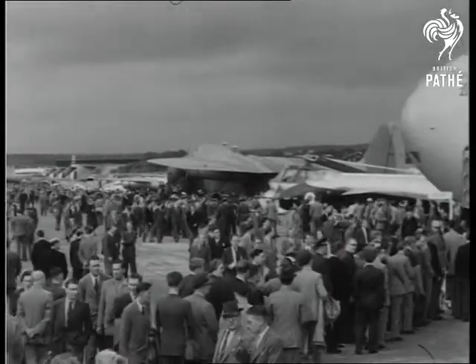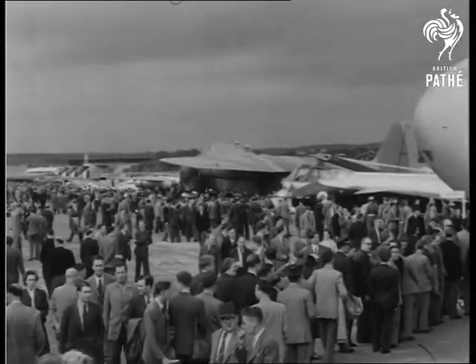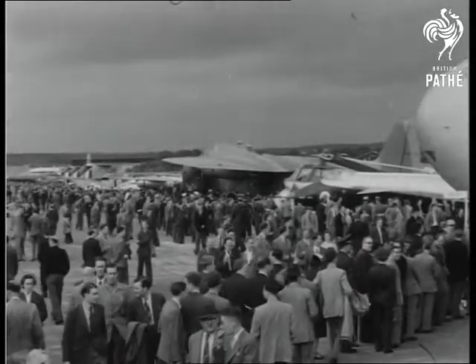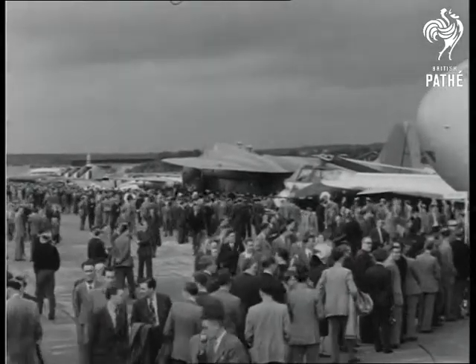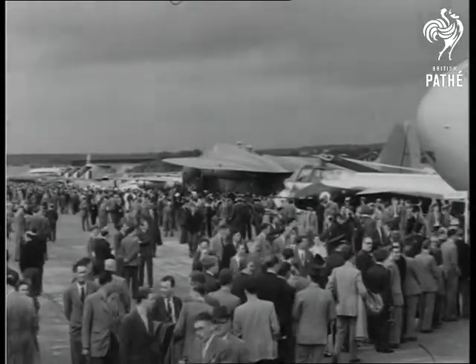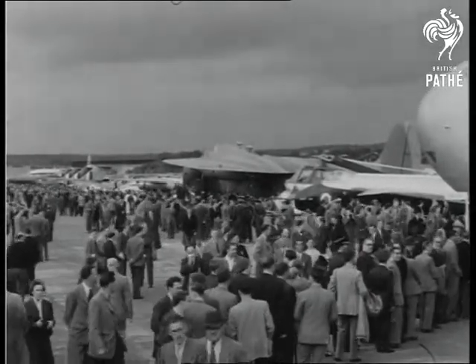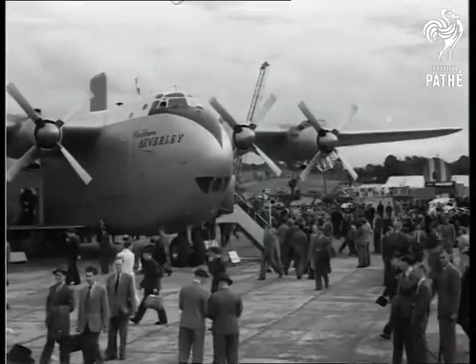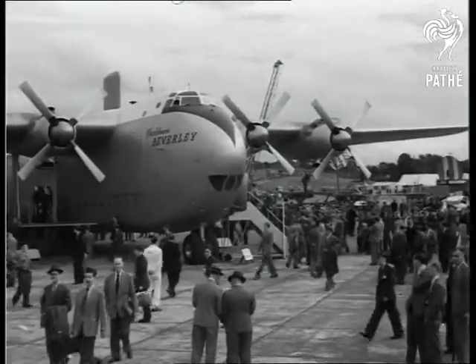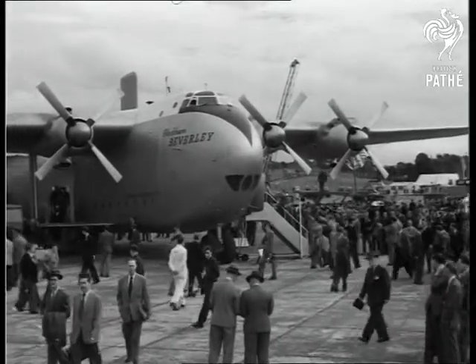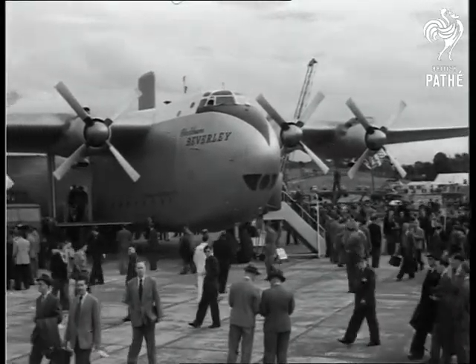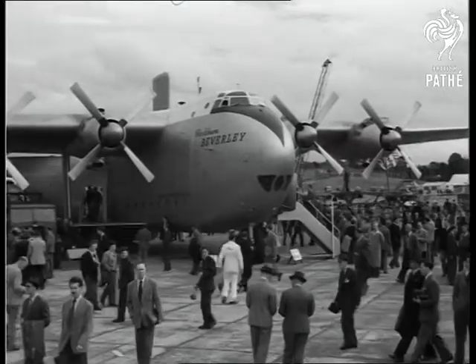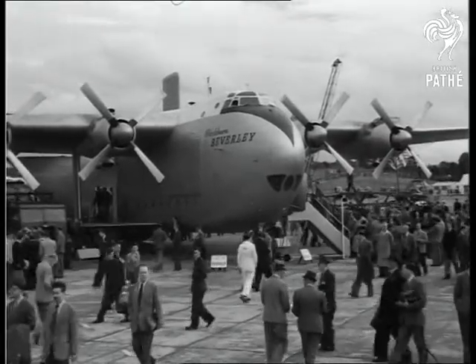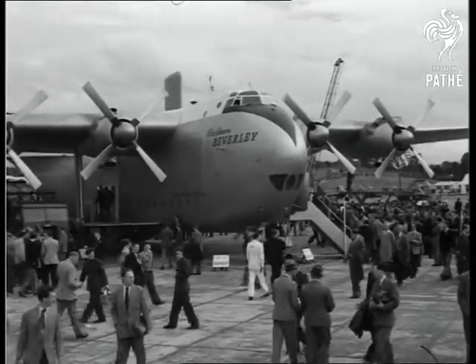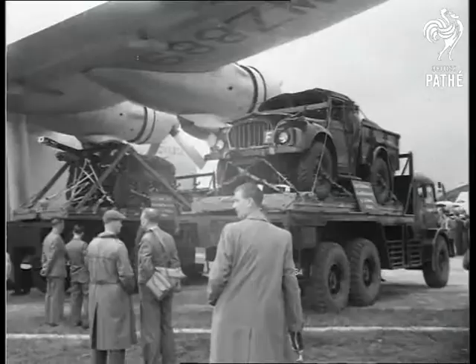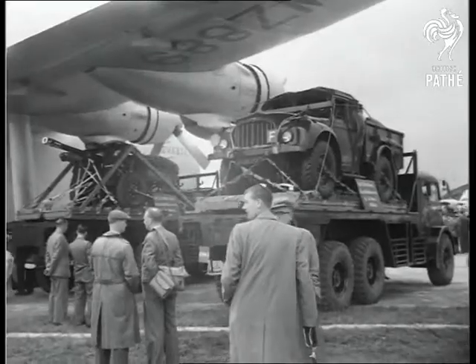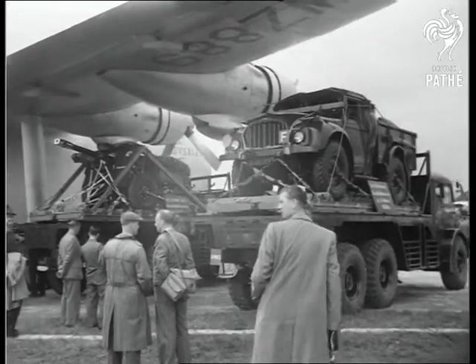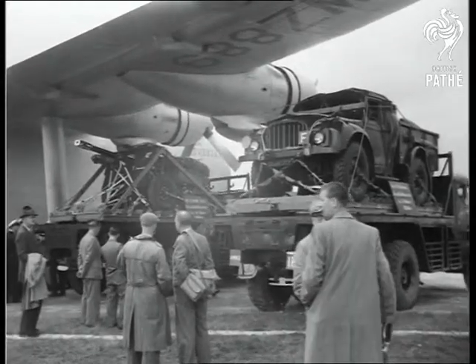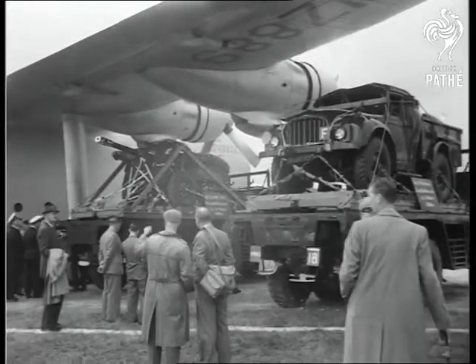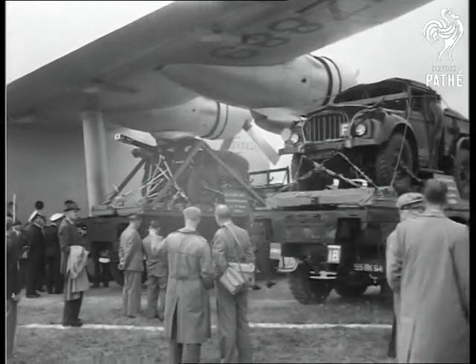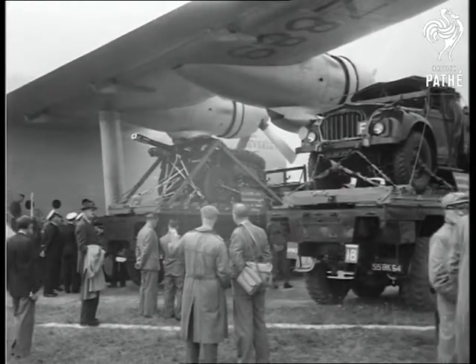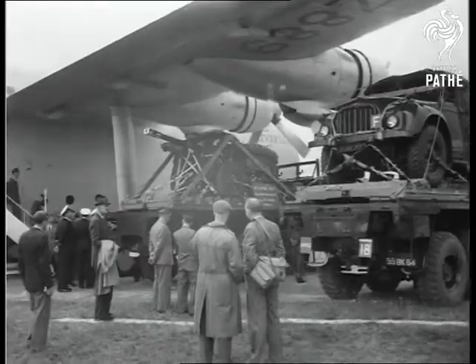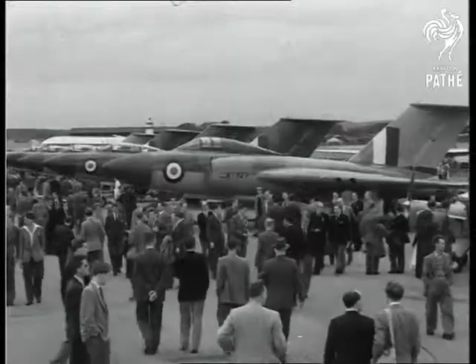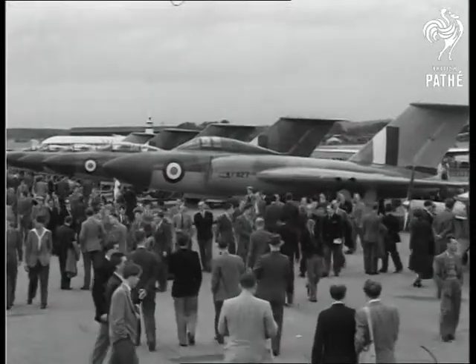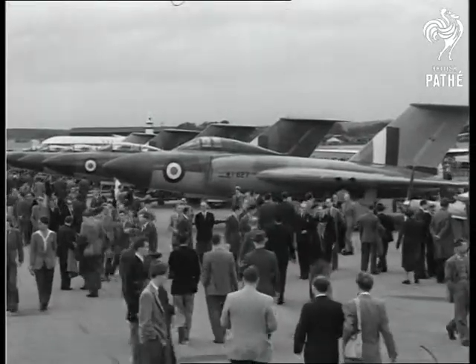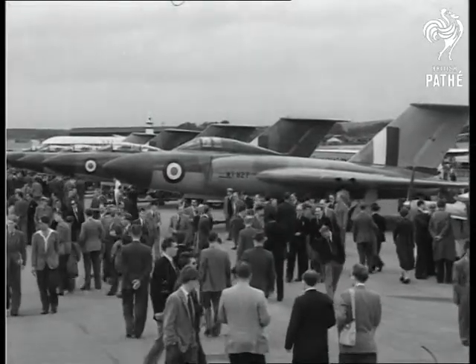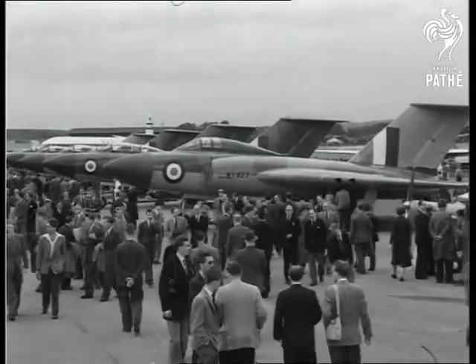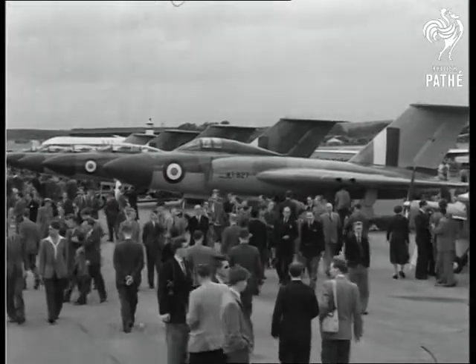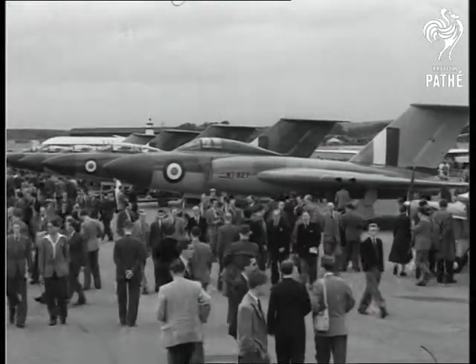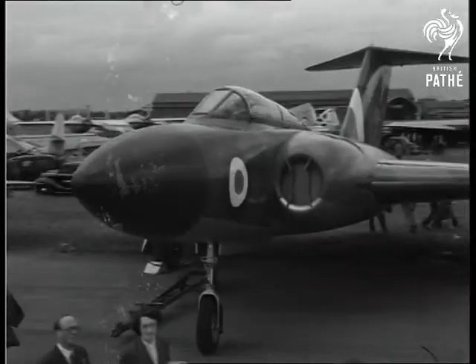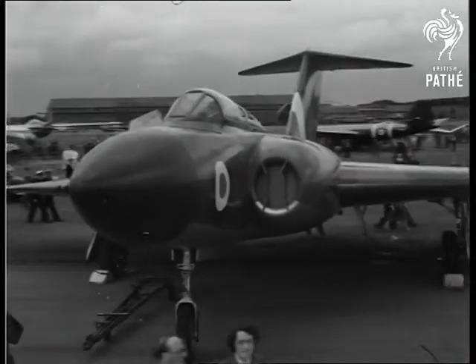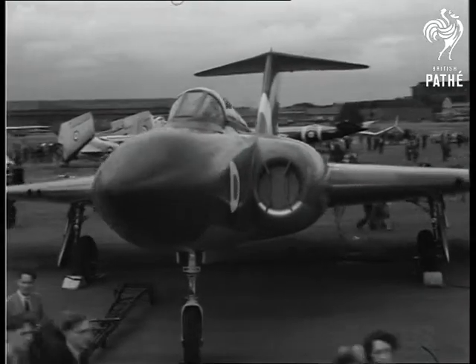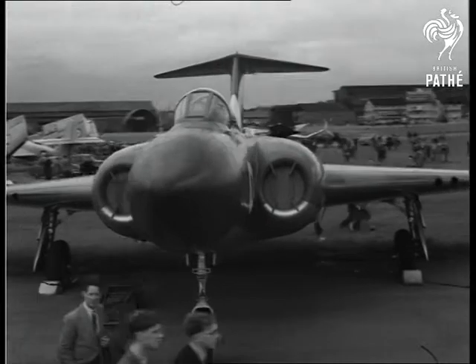The 15th Annual Flying Display and Exhibition at Farnborough again attracts visitors from all over the world except the Iron Curtain countries. Lorry carrying transports, fighters like these Delta Wing Javelins — all shapes and sizes of aircraft are on show in this aeronautical shop window.